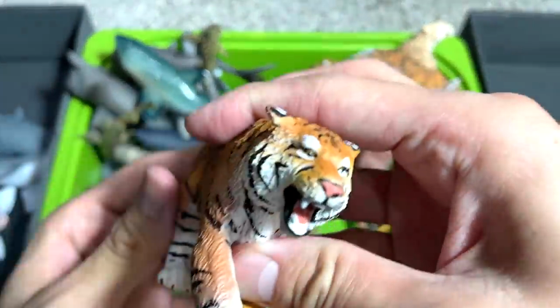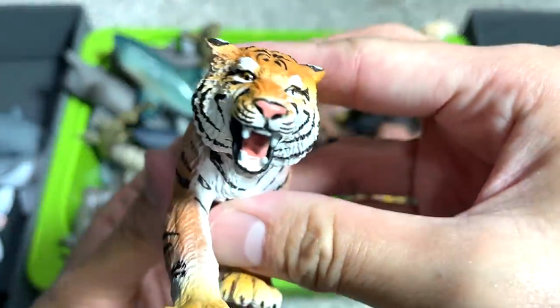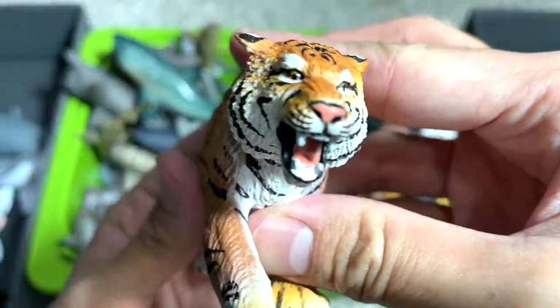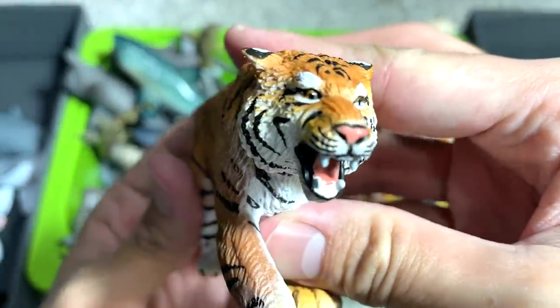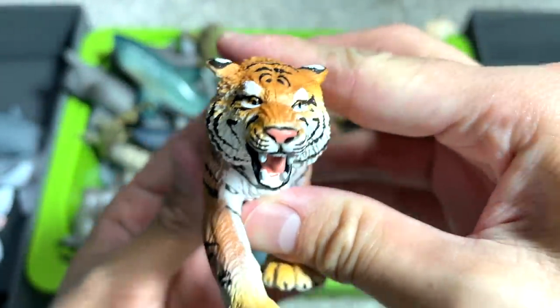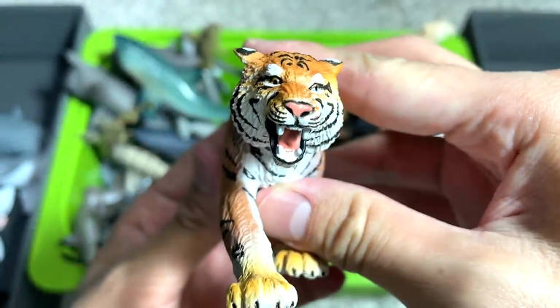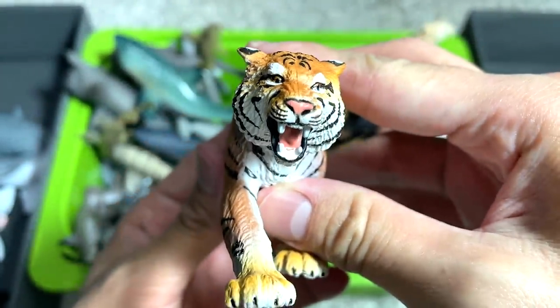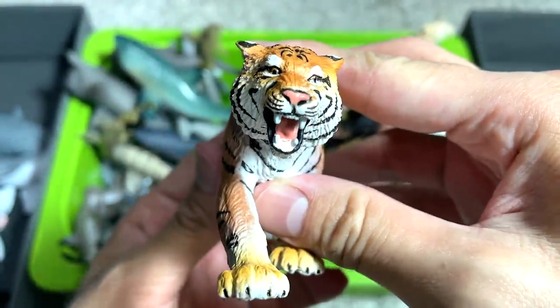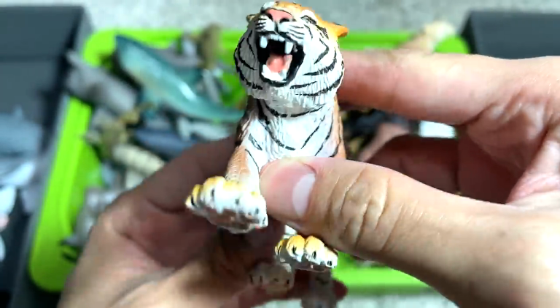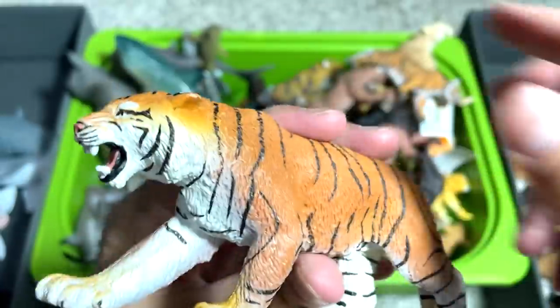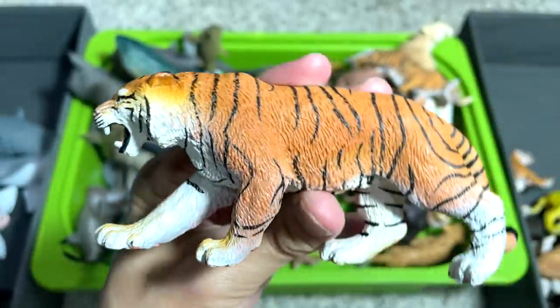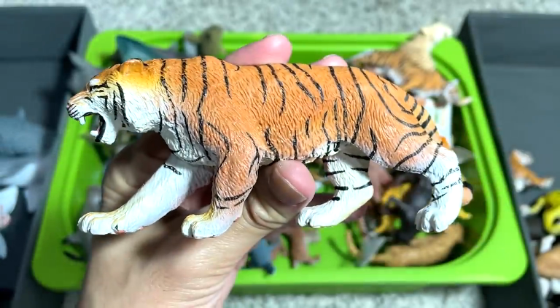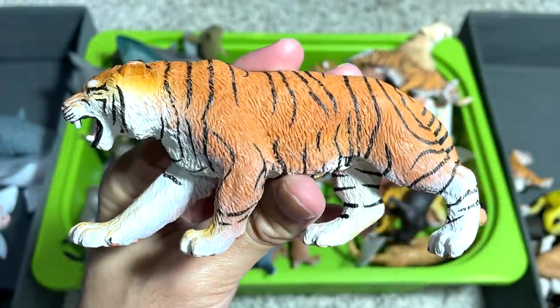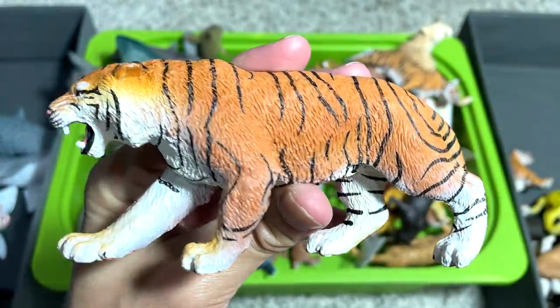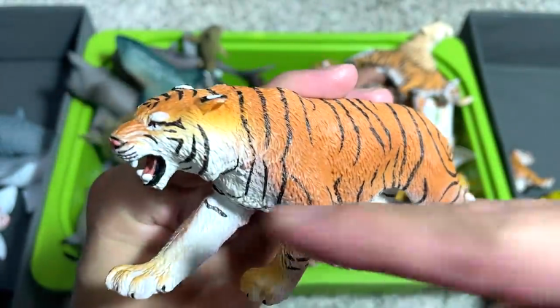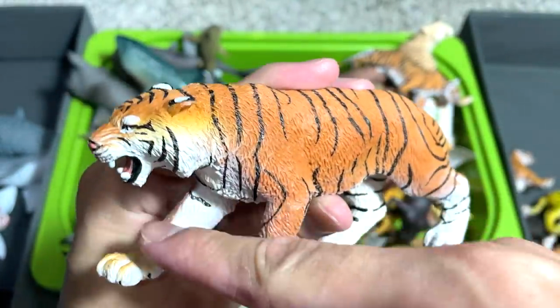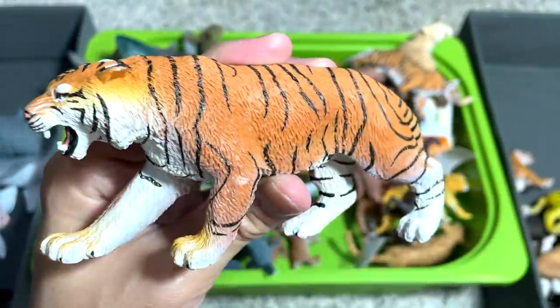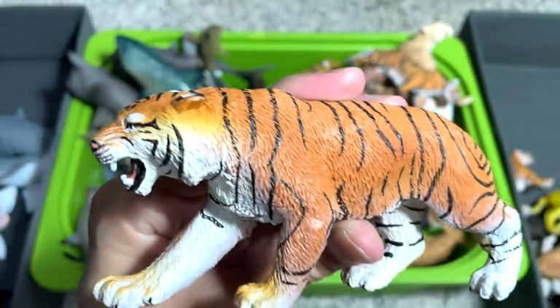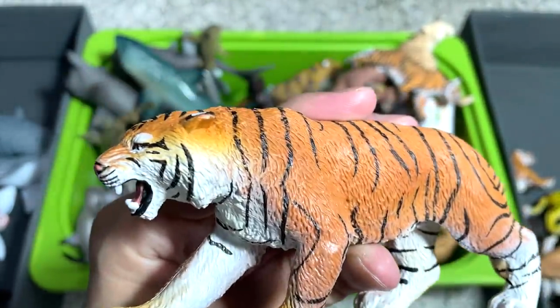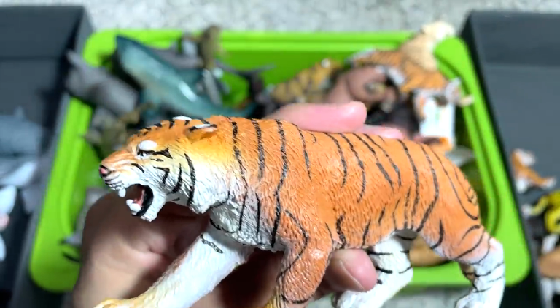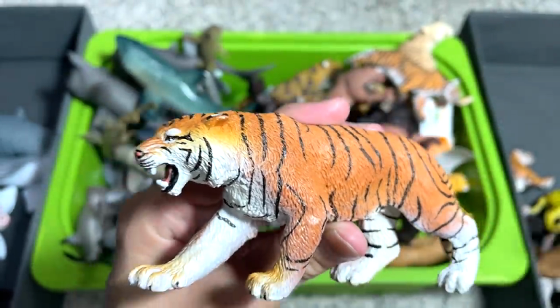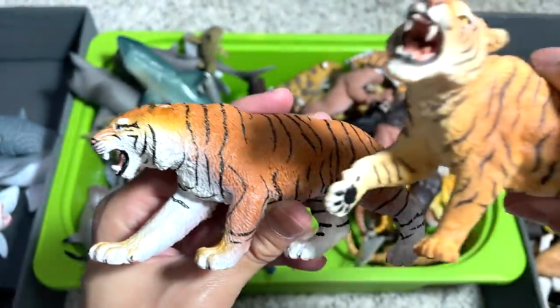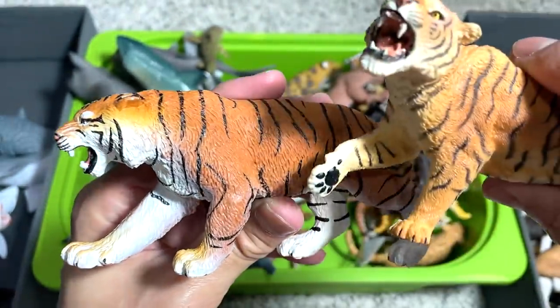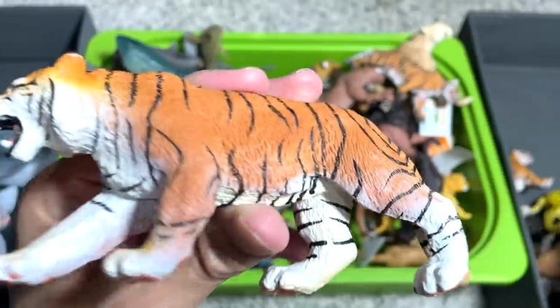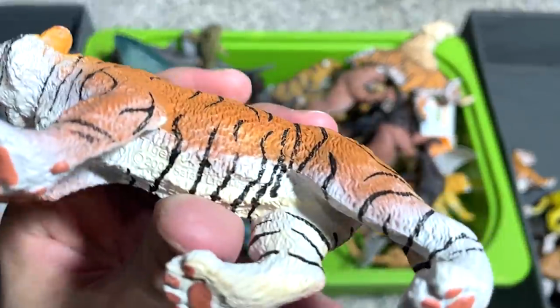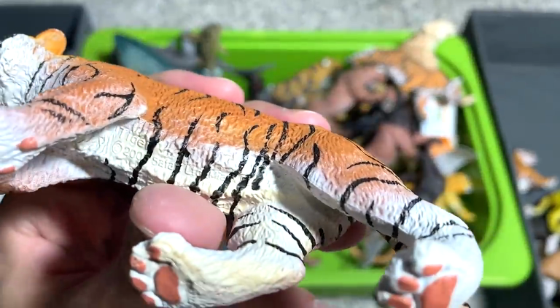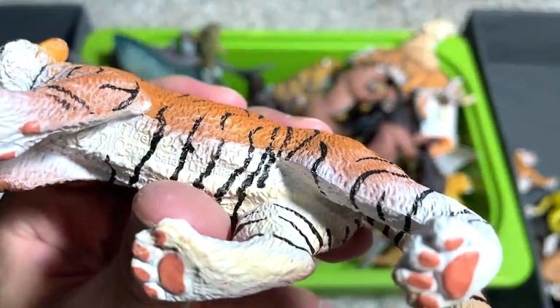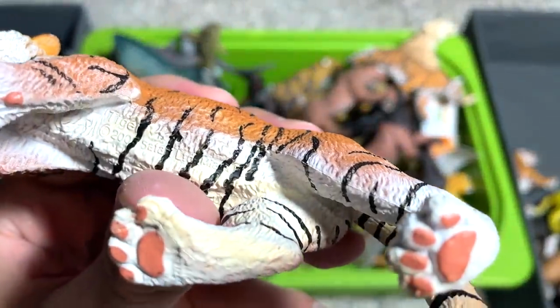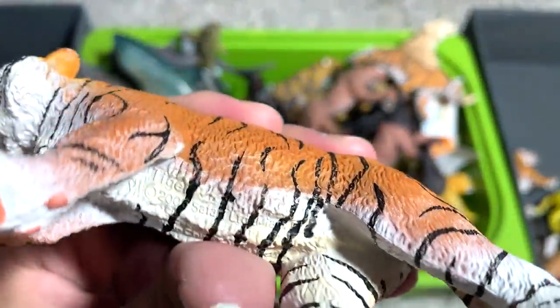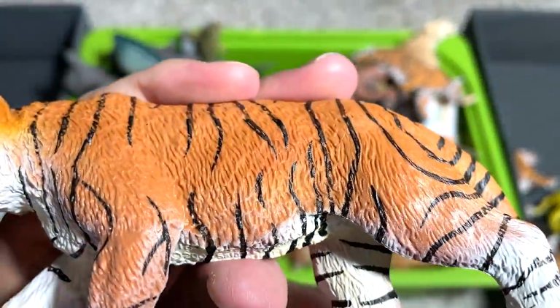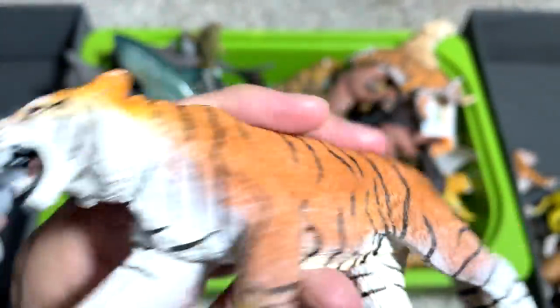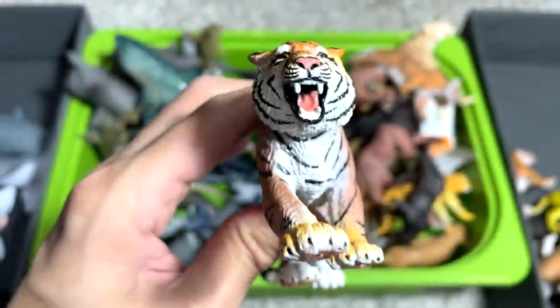This tiger is fantastic. The face is really beautiful. The pose looks amazing — you can see it has very strong legs compared to the rest. This could be a Bengal tiger.